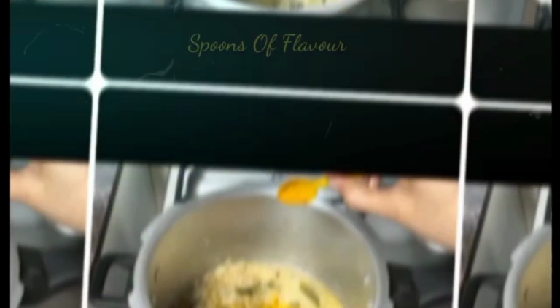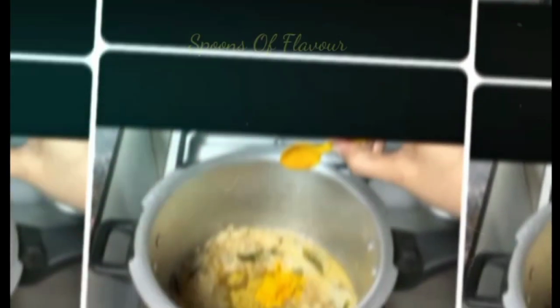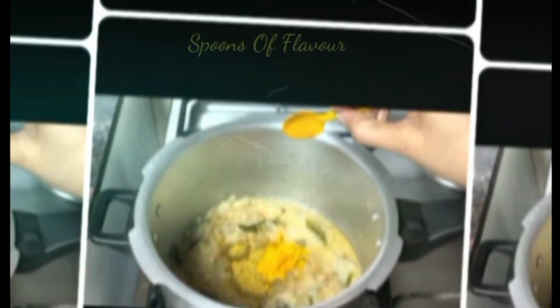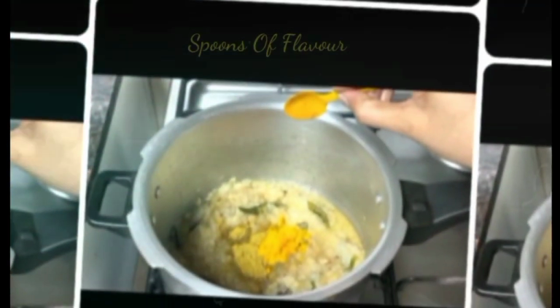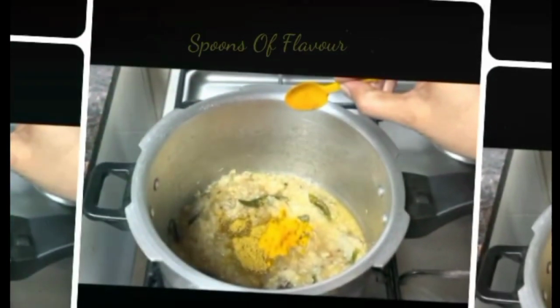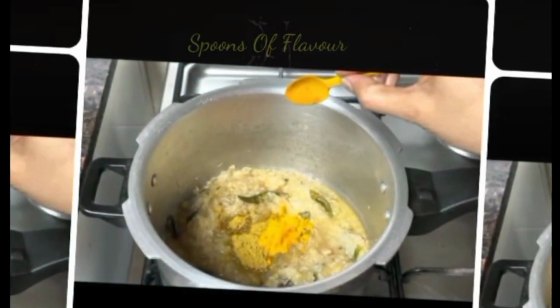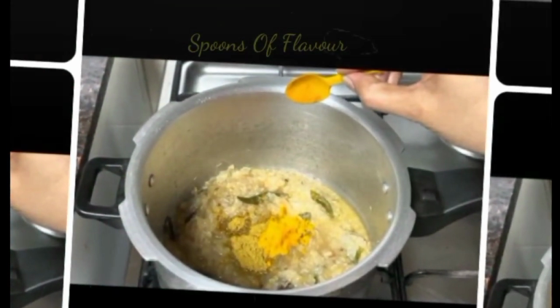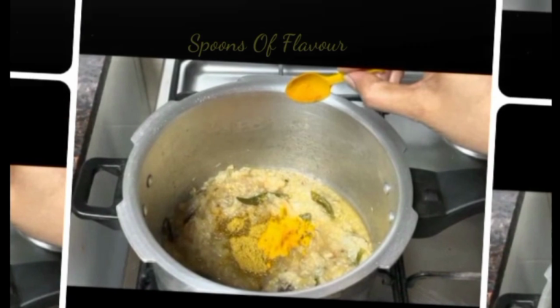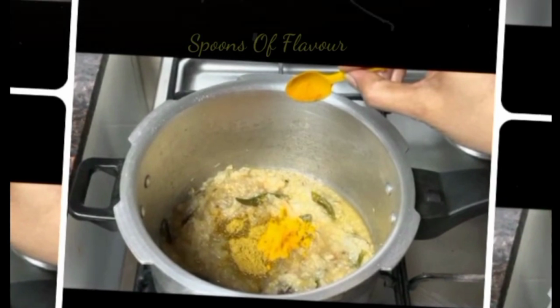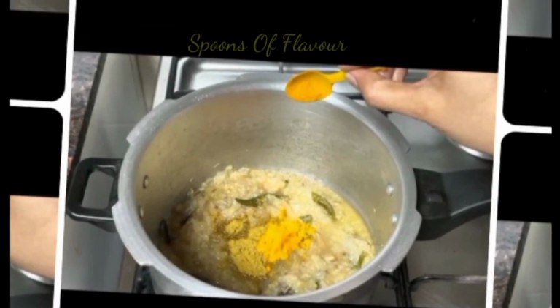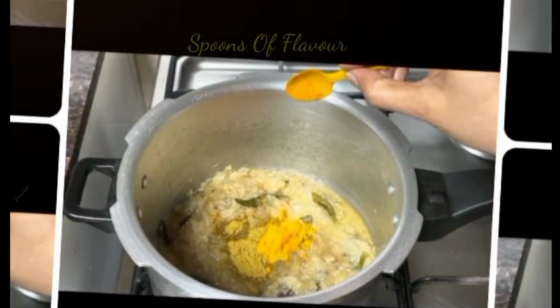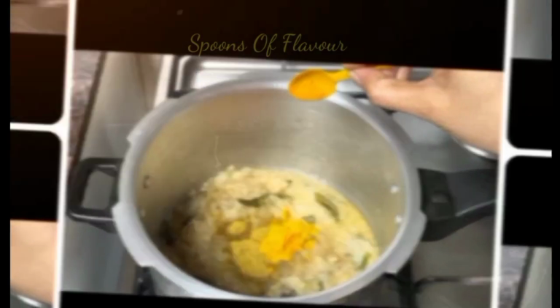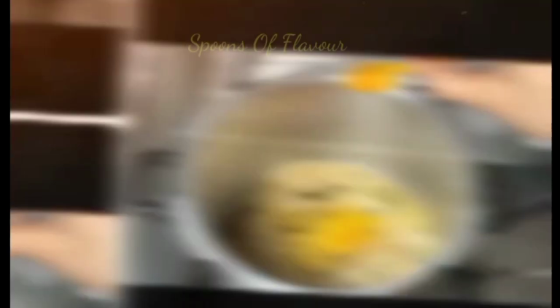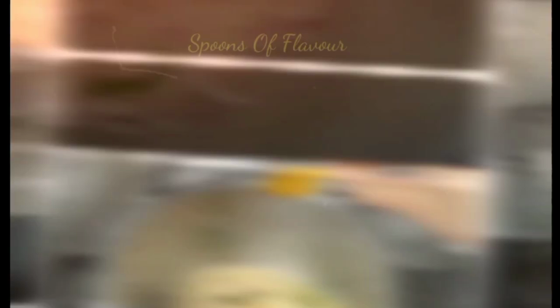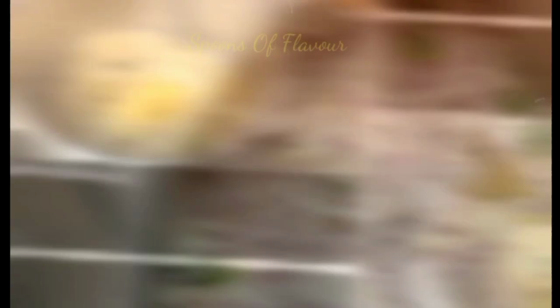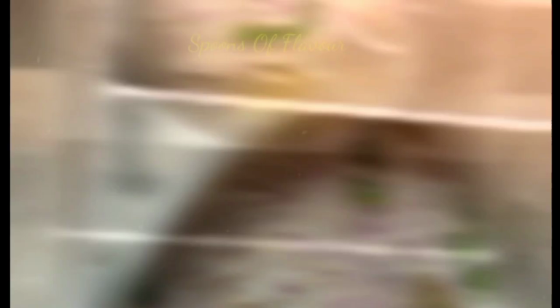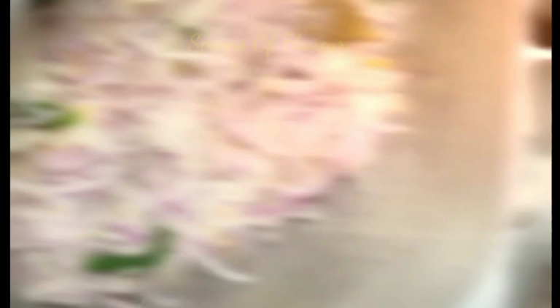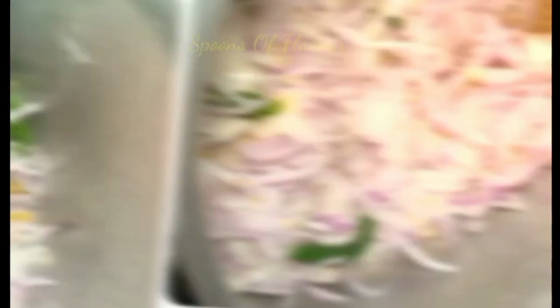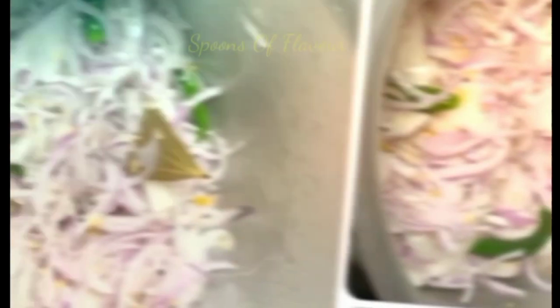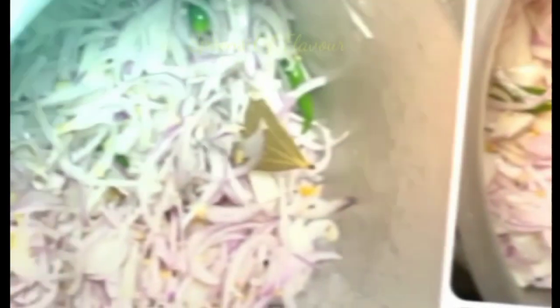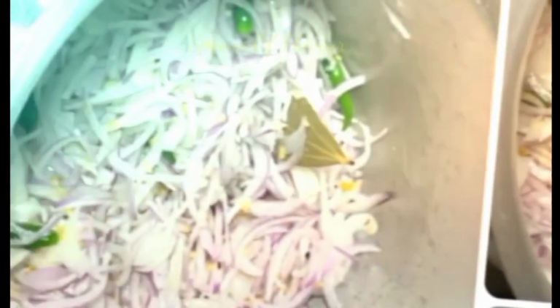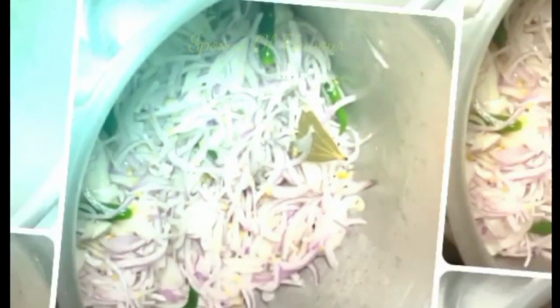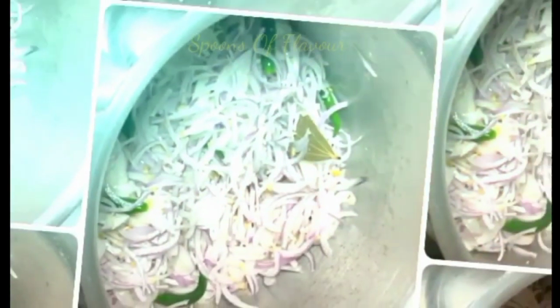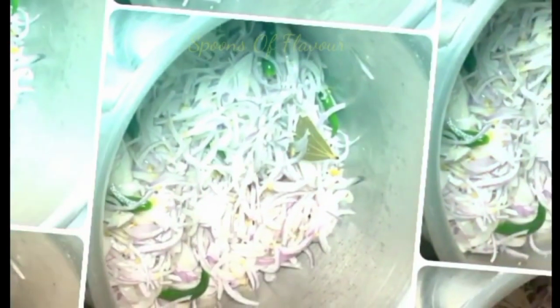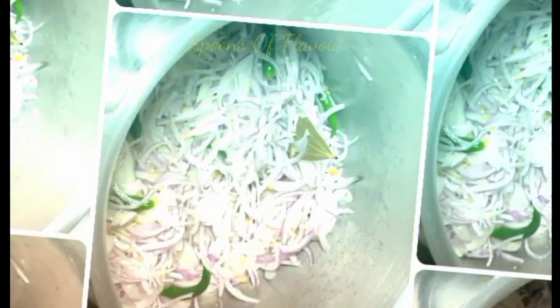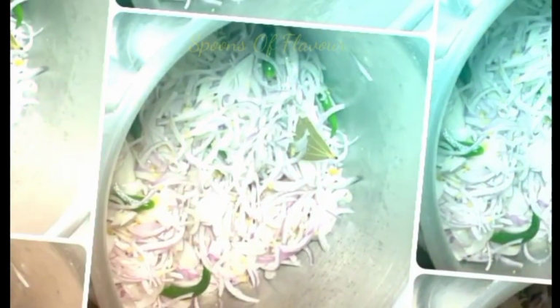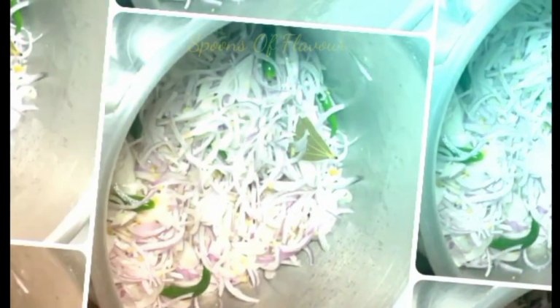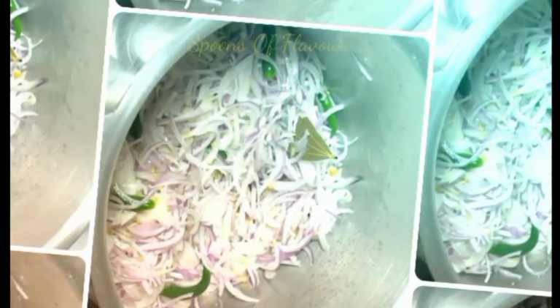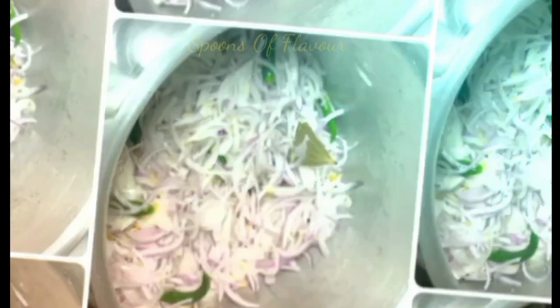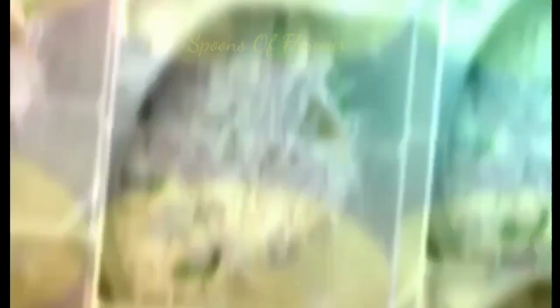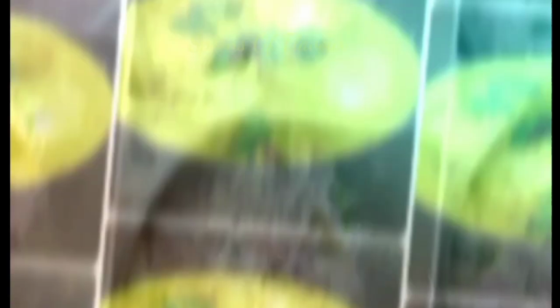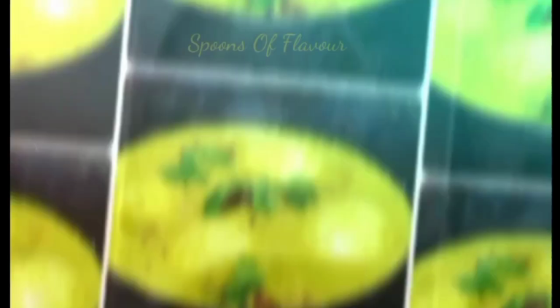We are ready to cook the food. In the kitchen, it is a very easy and simple item that you can cook. I will show you how to cook in the kitchen.